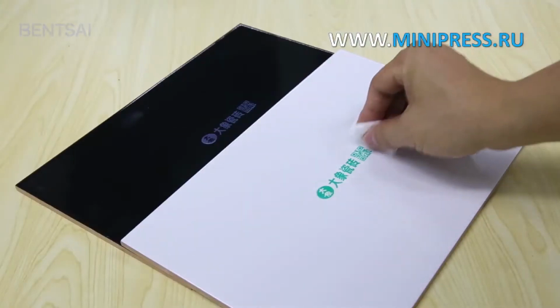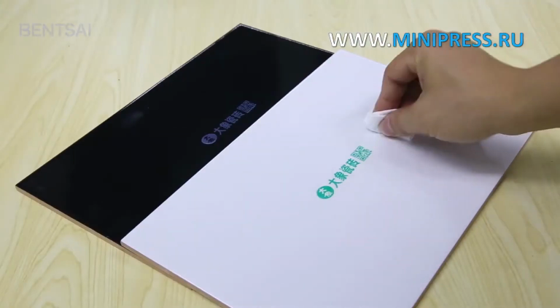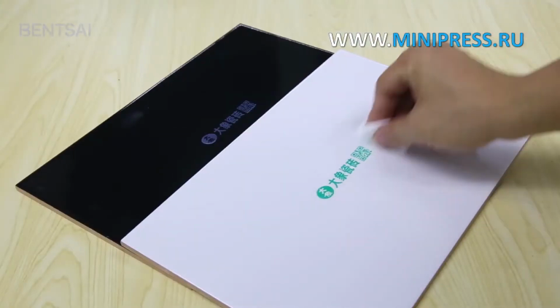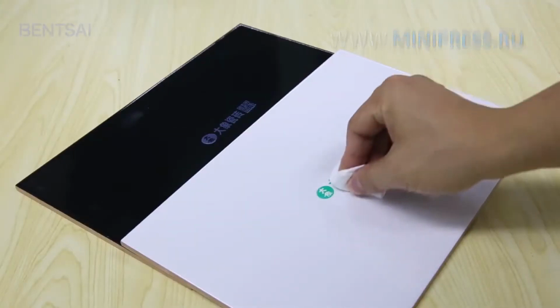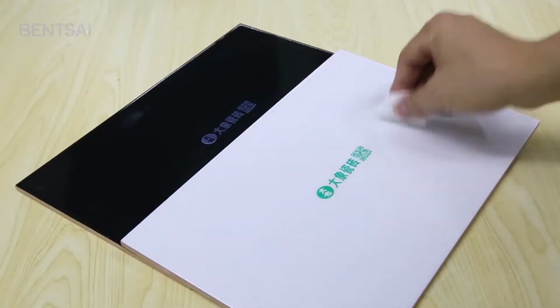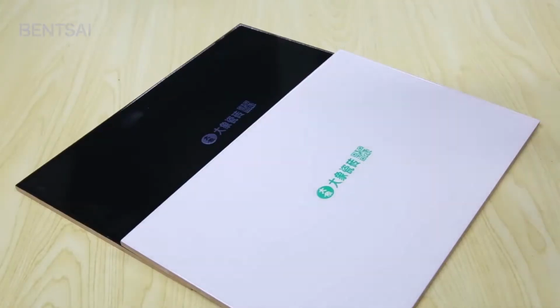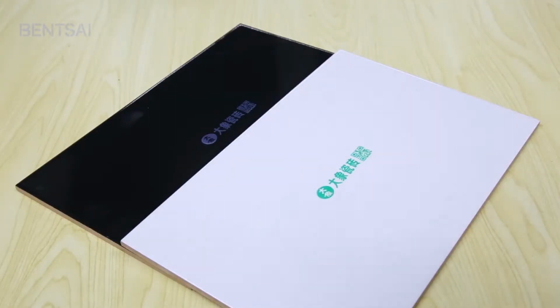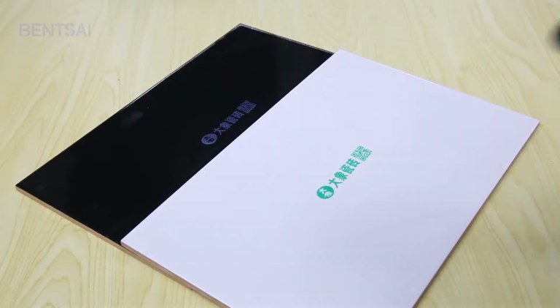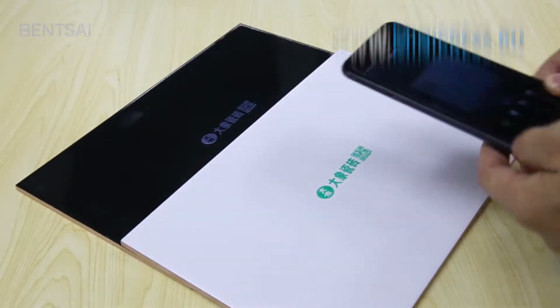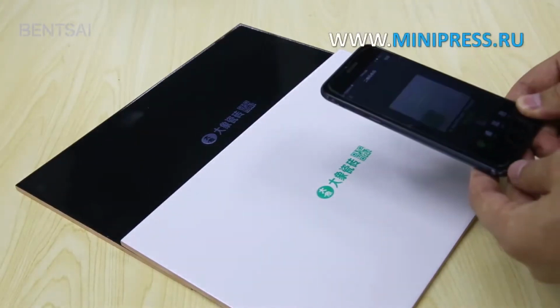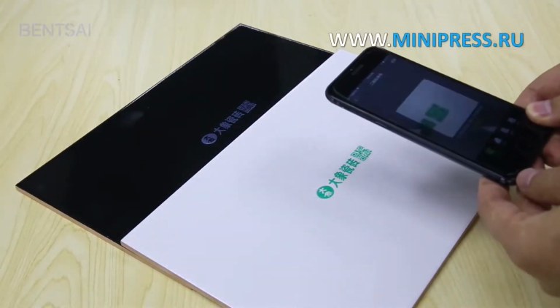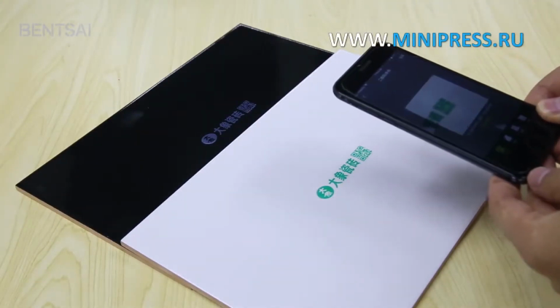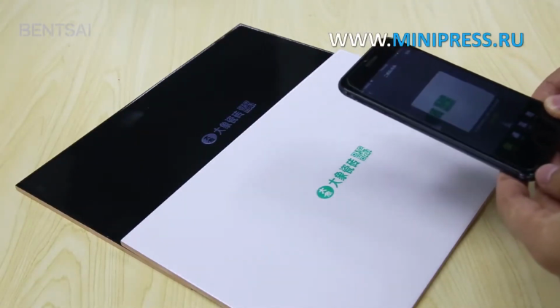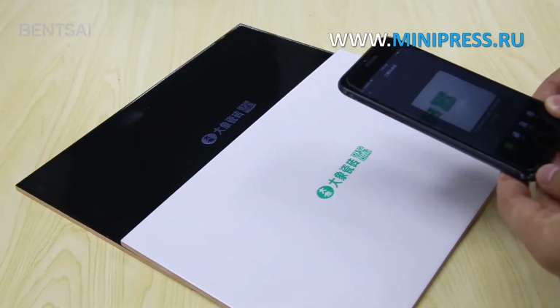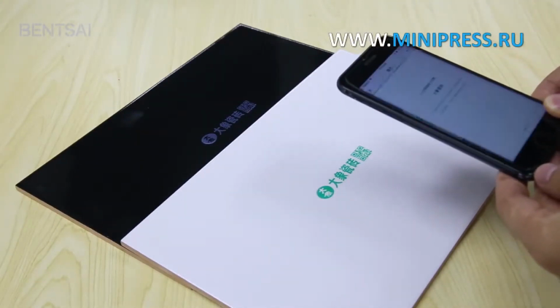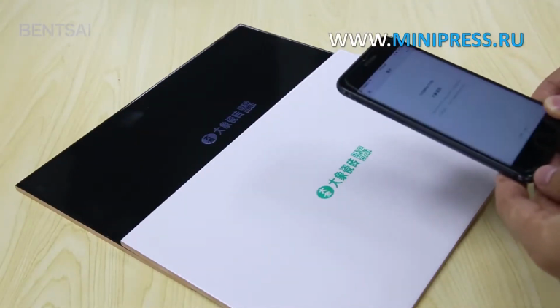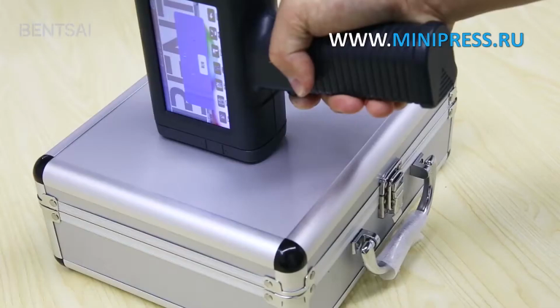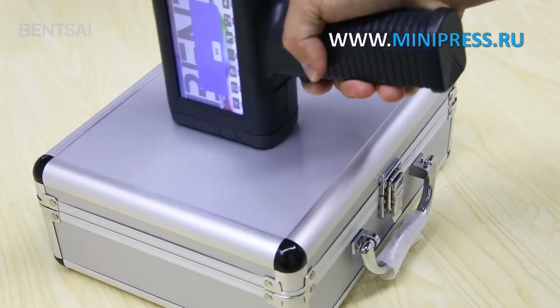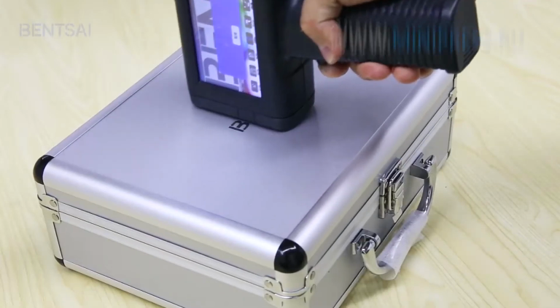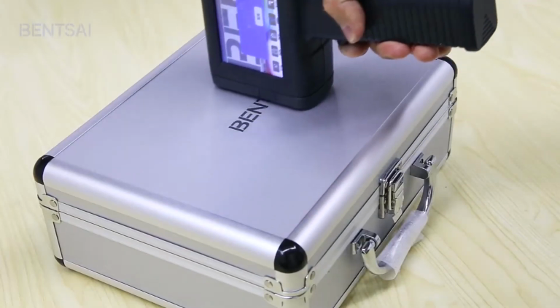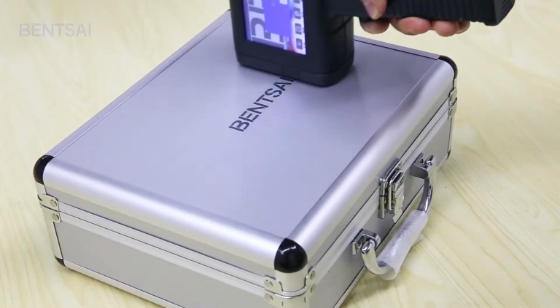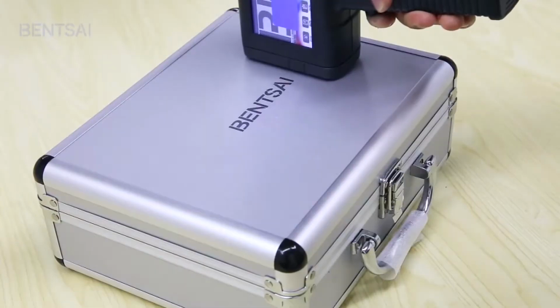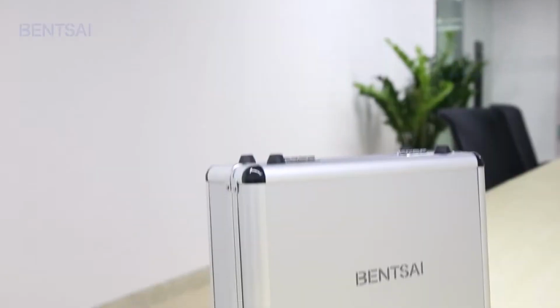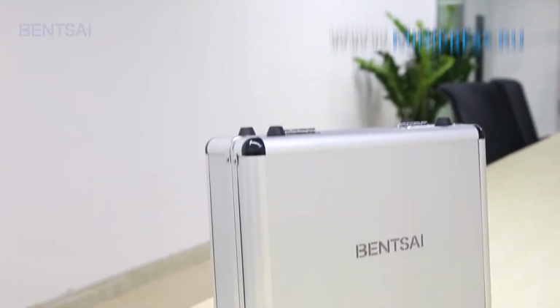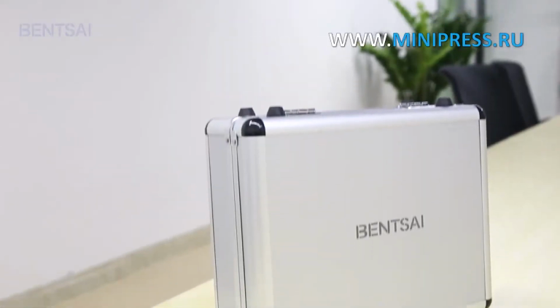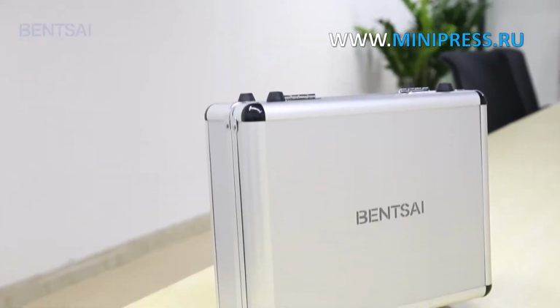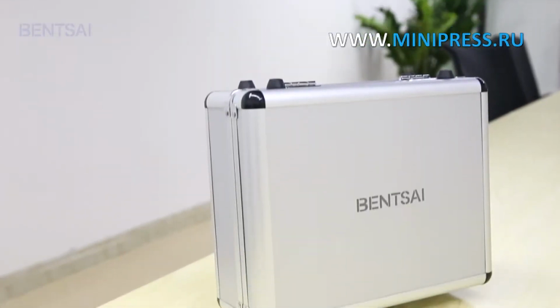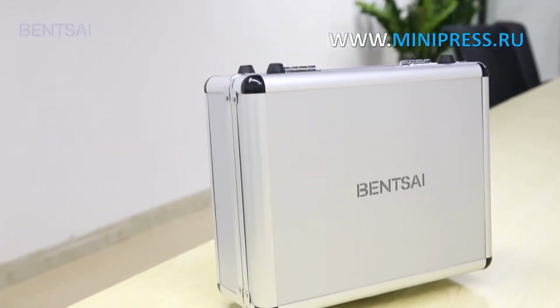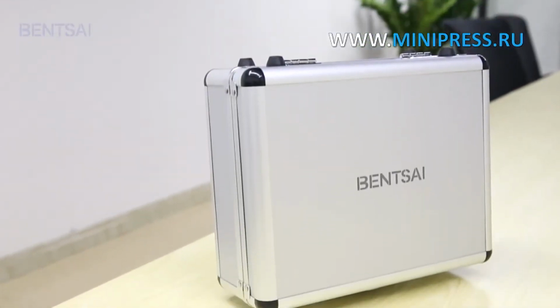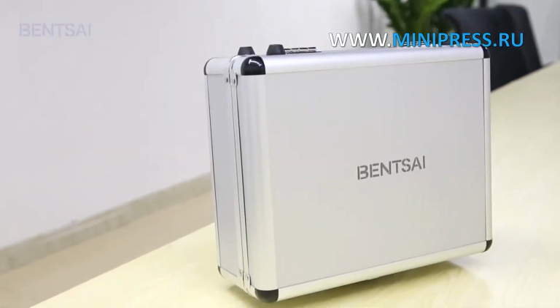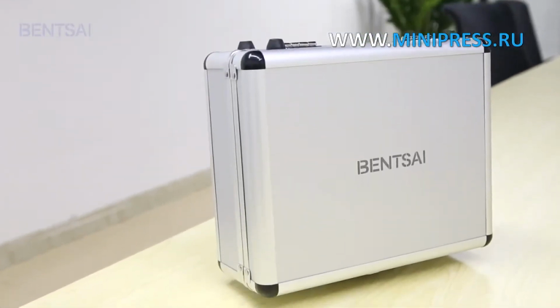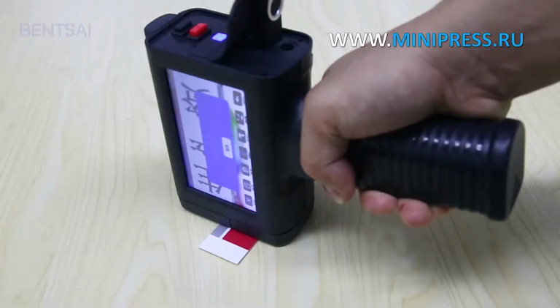We provide detailed instructions for setting up this model of coating machine. Prior to shipment, the machines are checked and tested at the production facility. Completeness and serviceability is guaranteed.